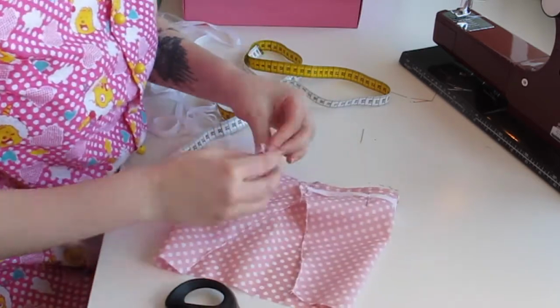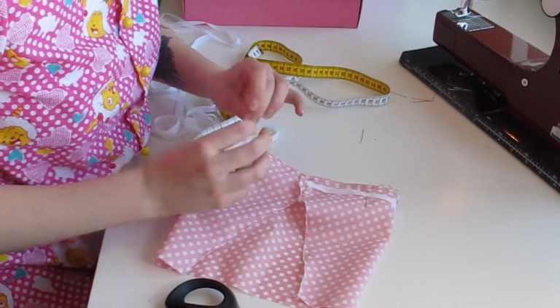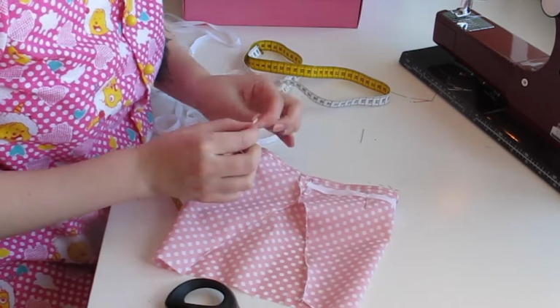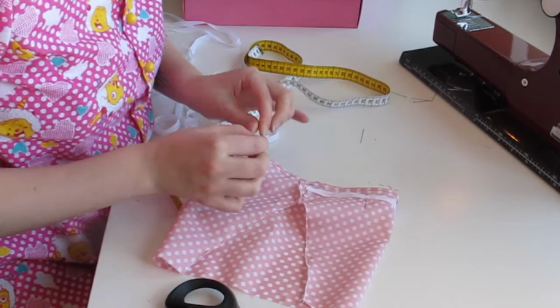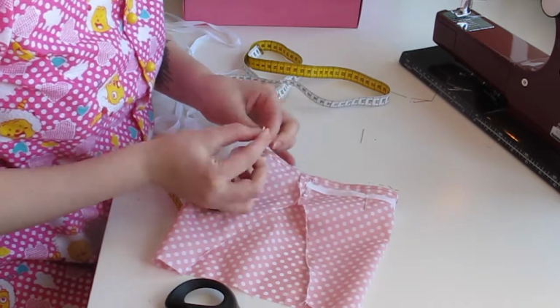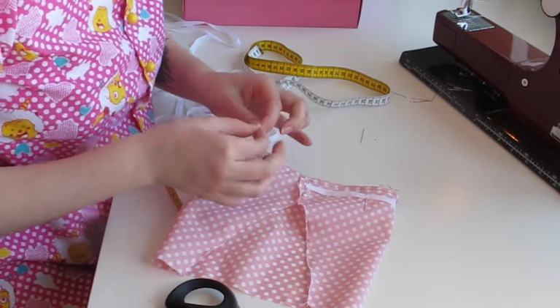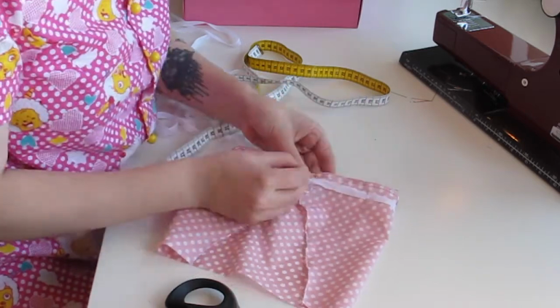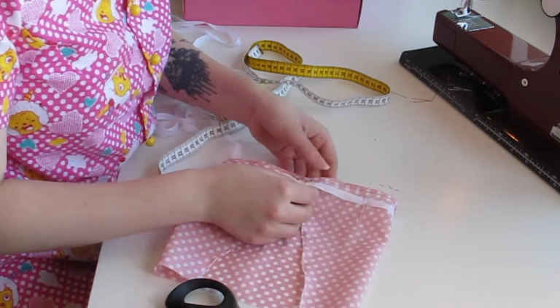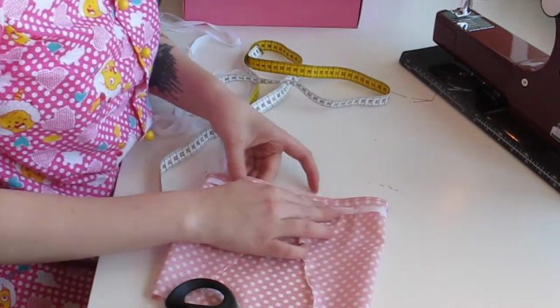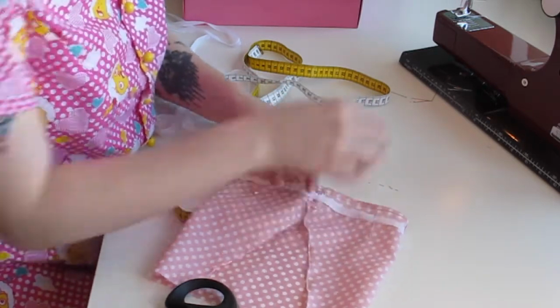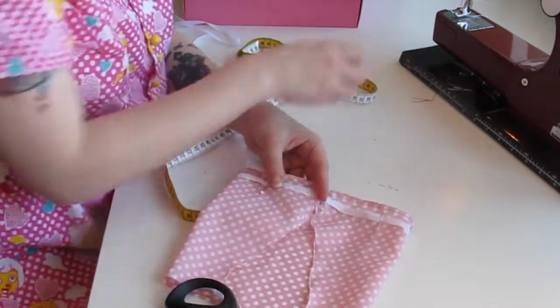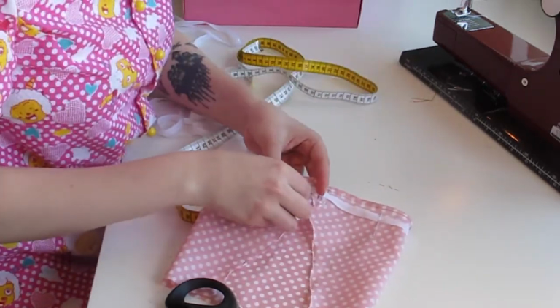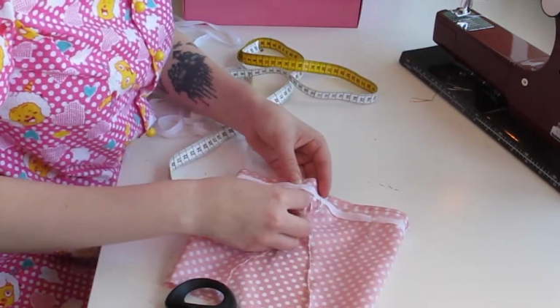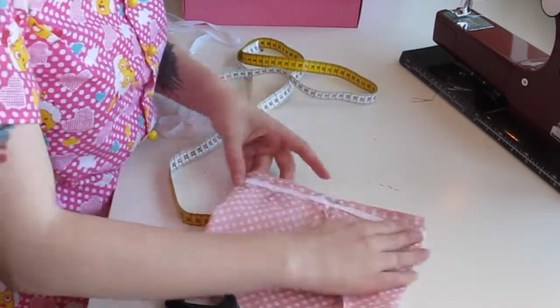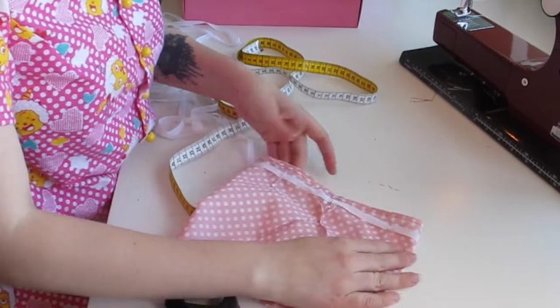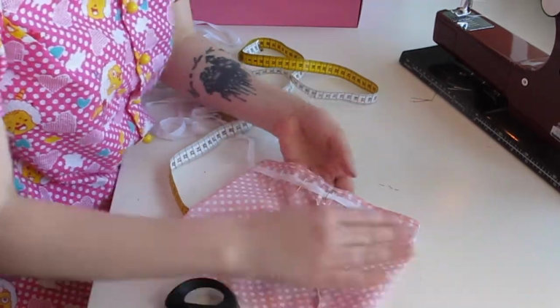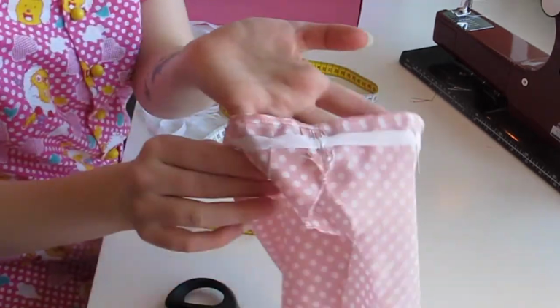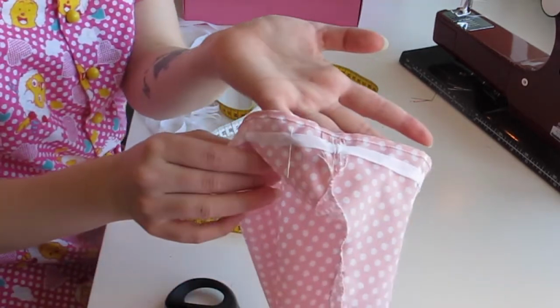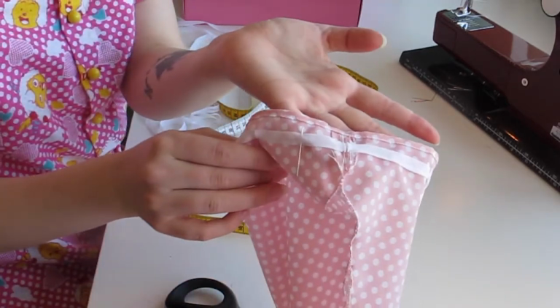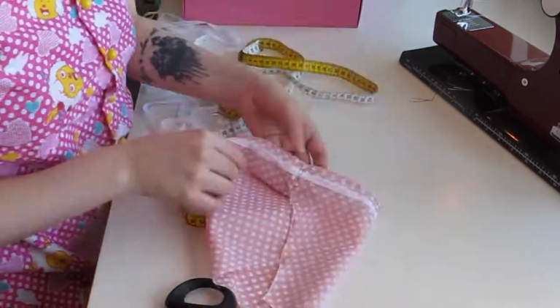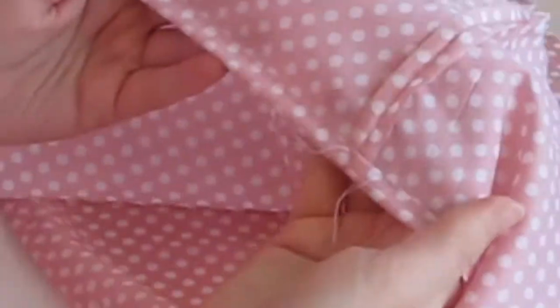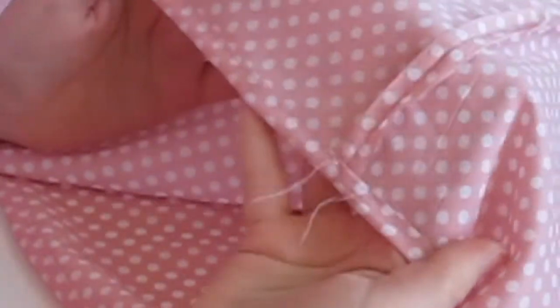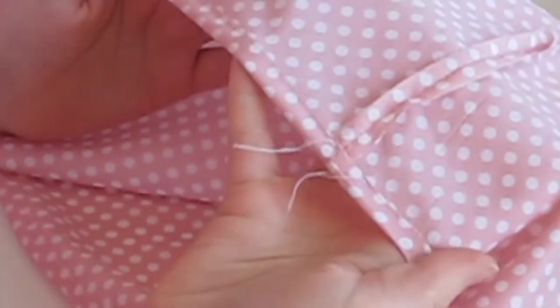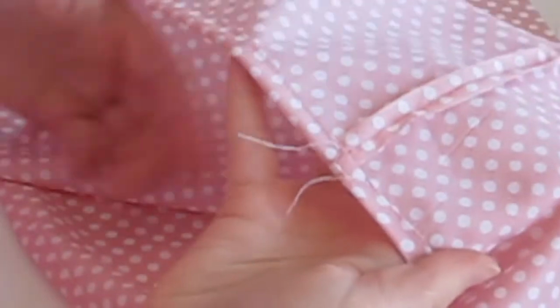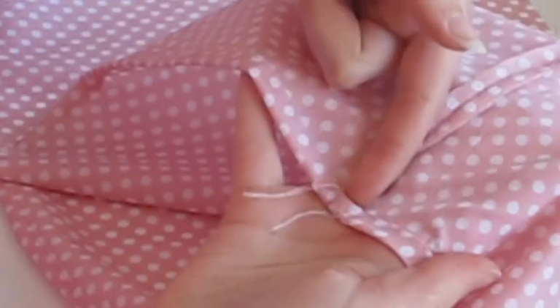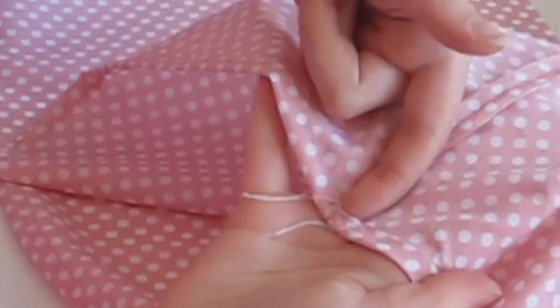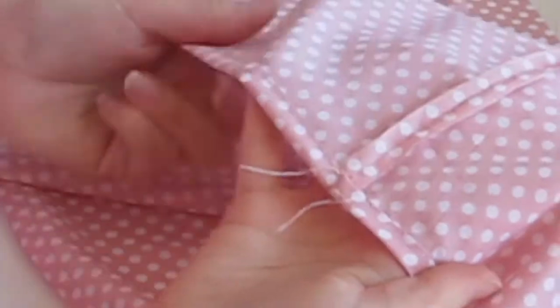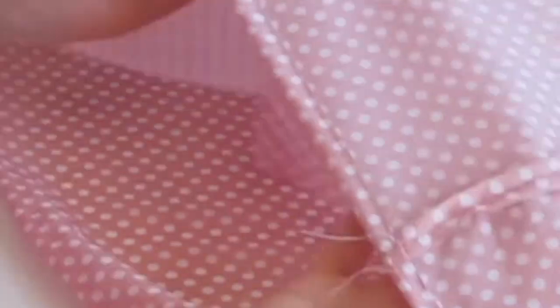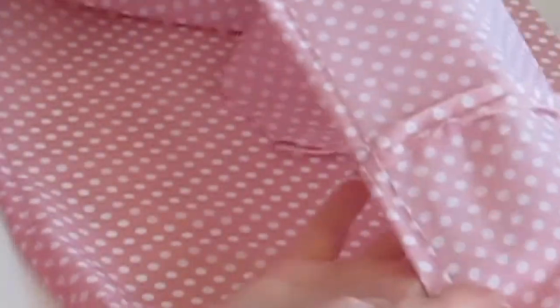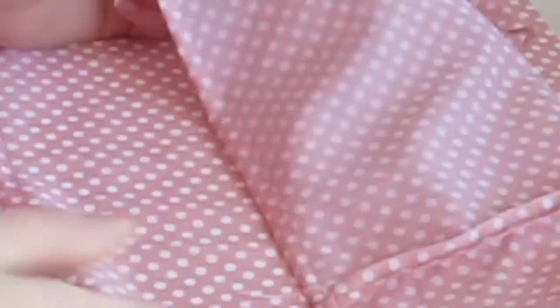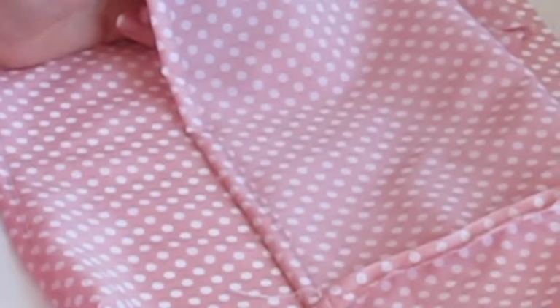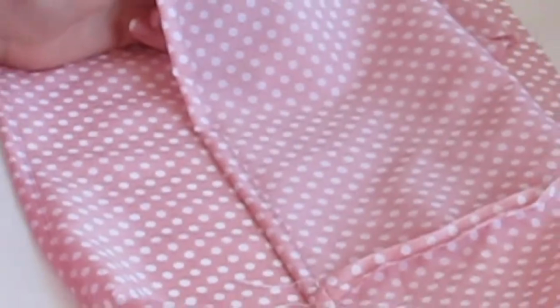The pieces should look something like this. I then zigzag or serge the shorter edges, like this, on all four pieces. I pin together the front and back panels and sew along the sides.